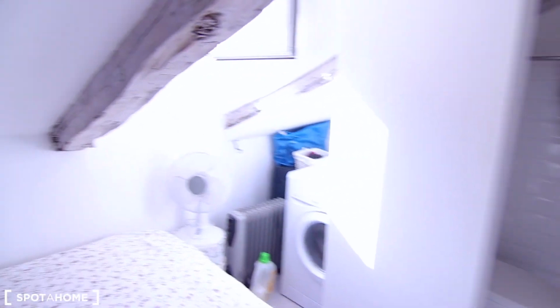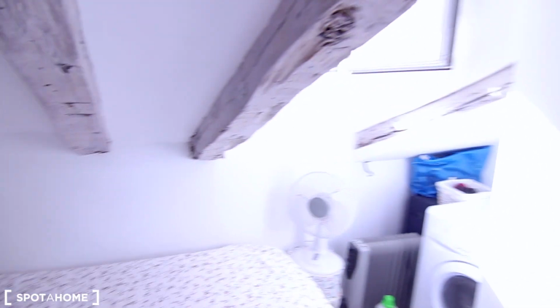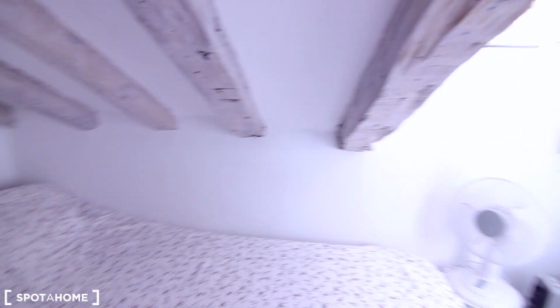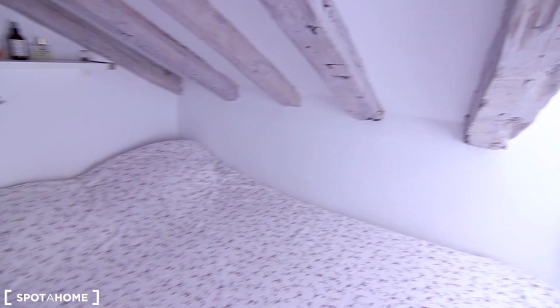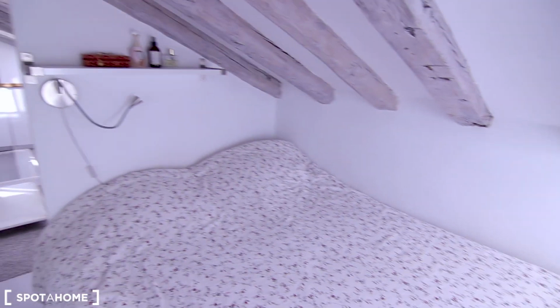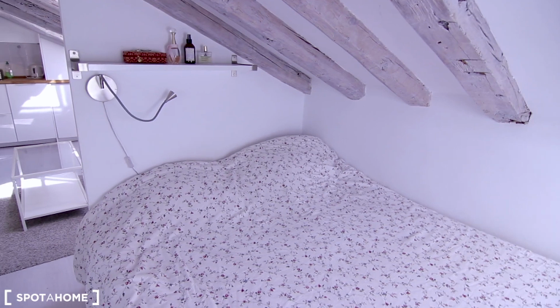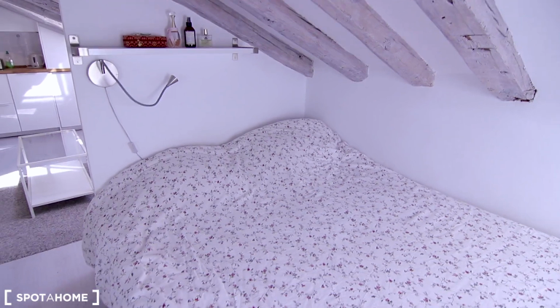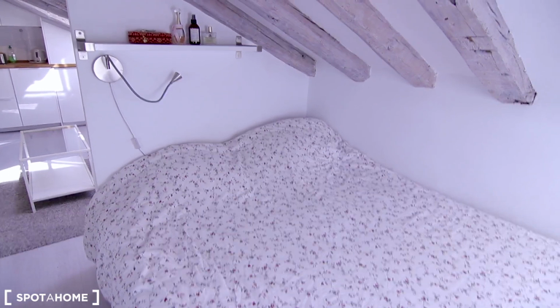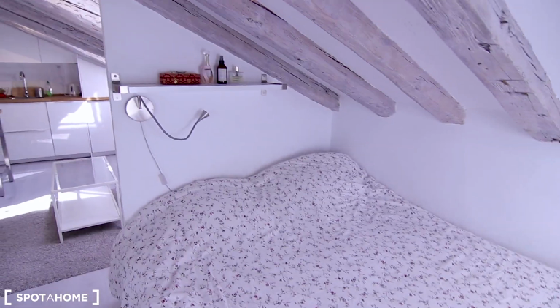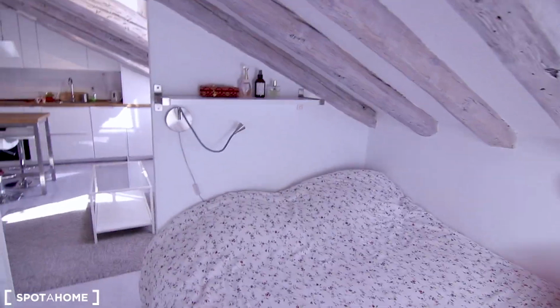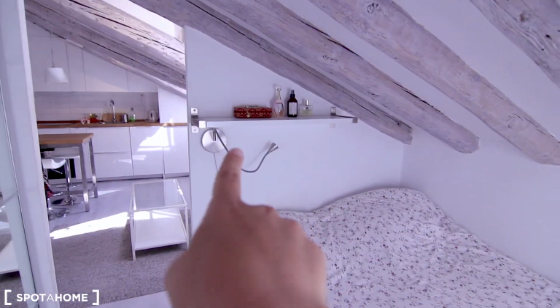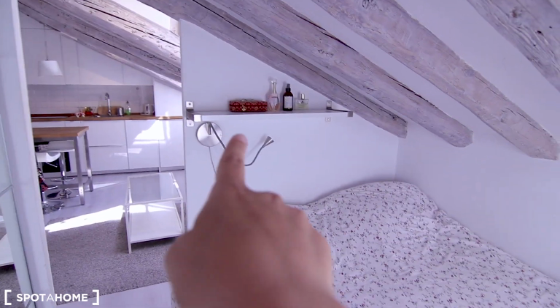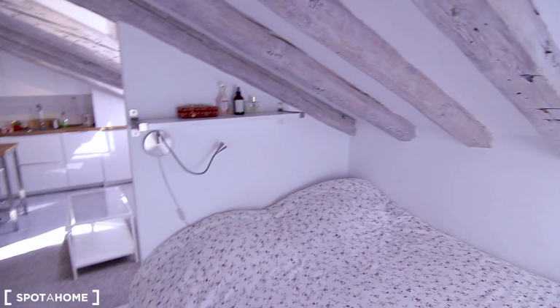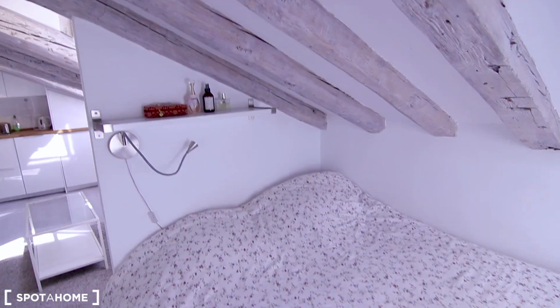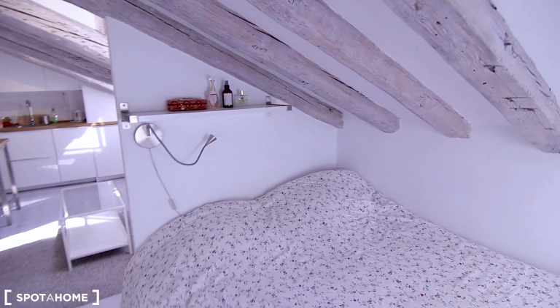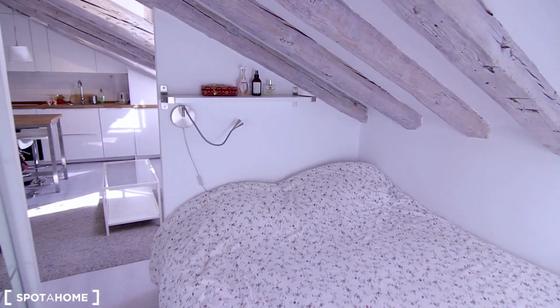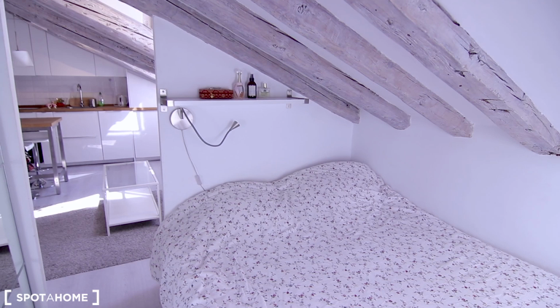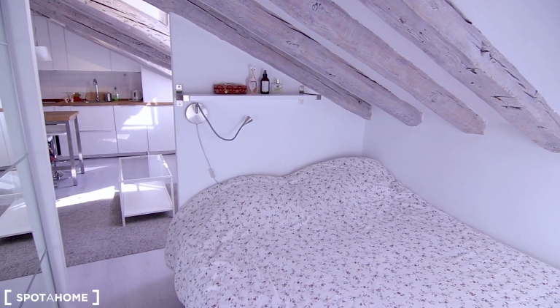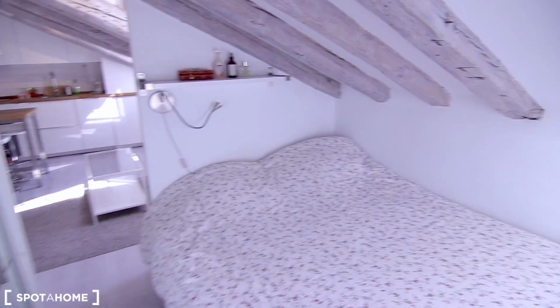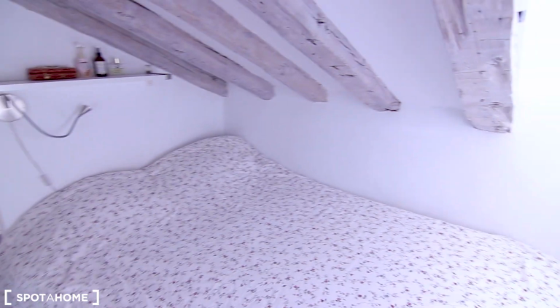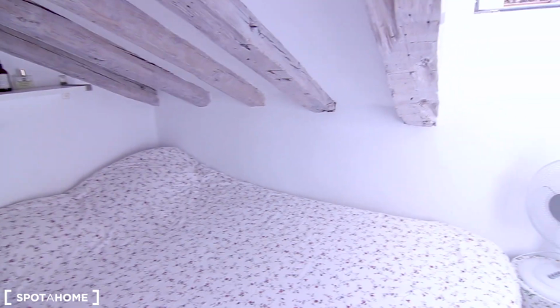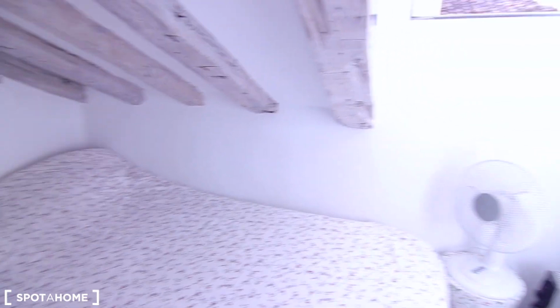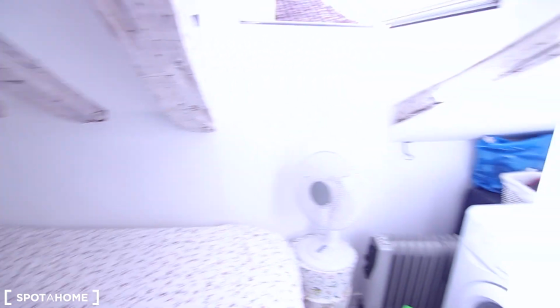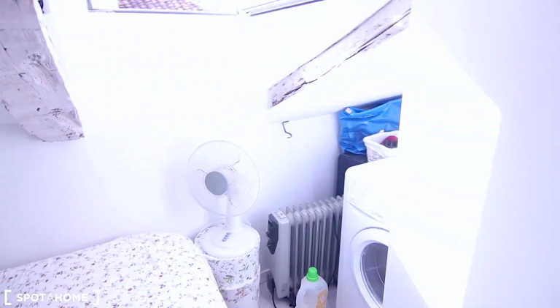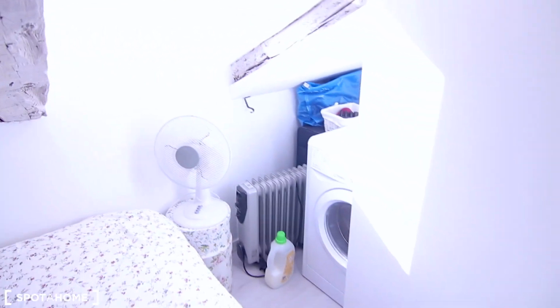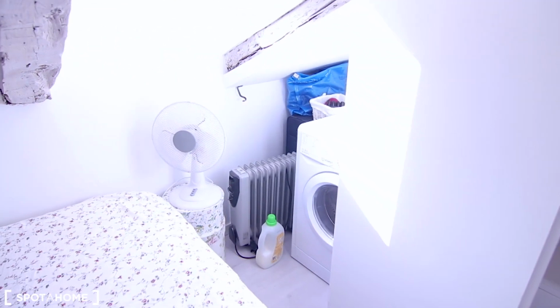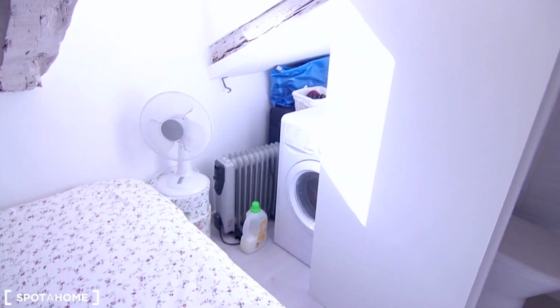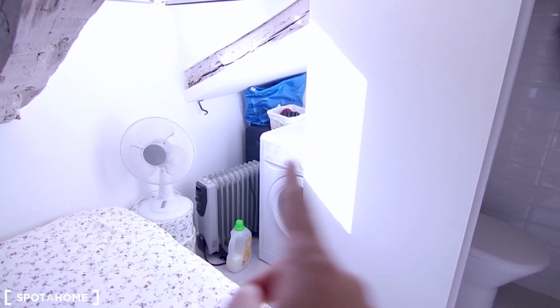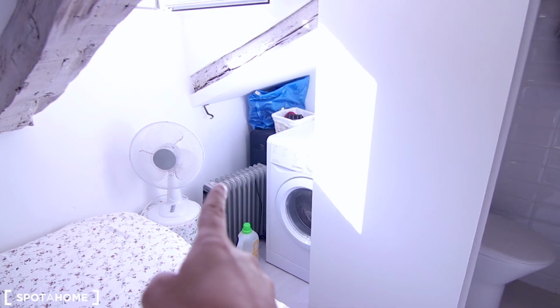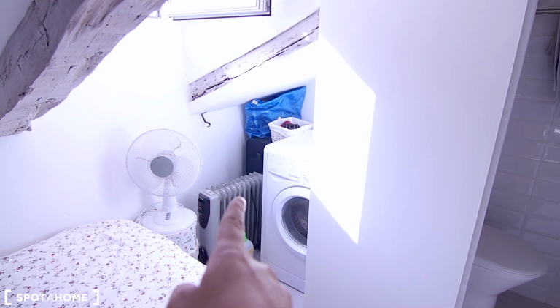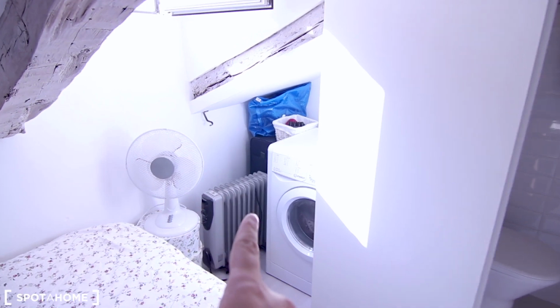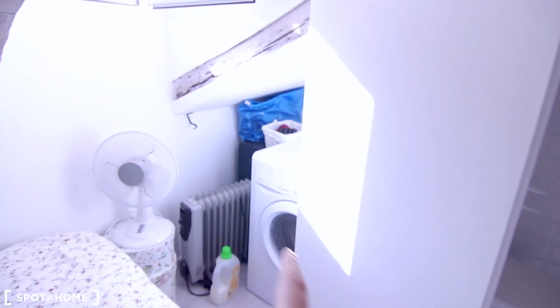This is a double-sized bed. There's a small shelf over there to leave your stuff at night — your phone charging or whatever. The washing machine is in that corner.